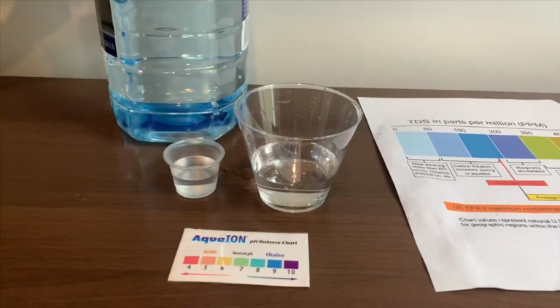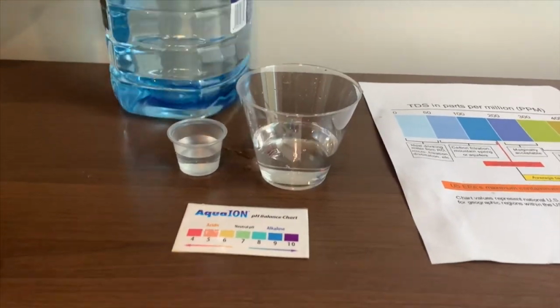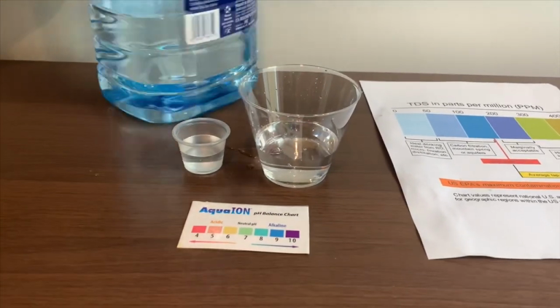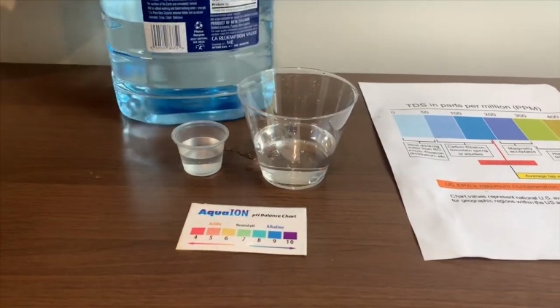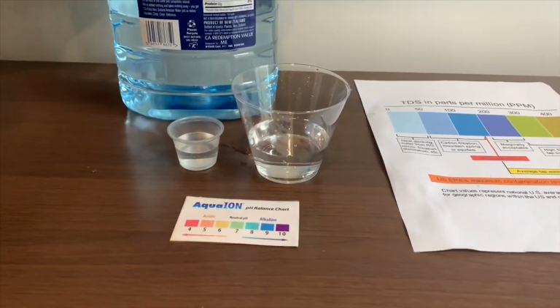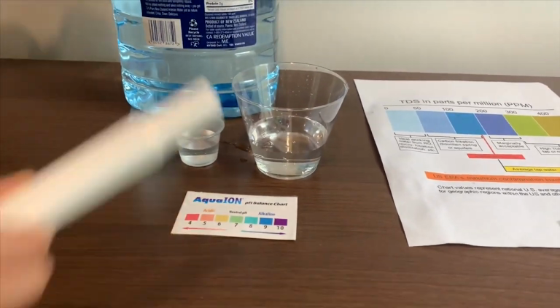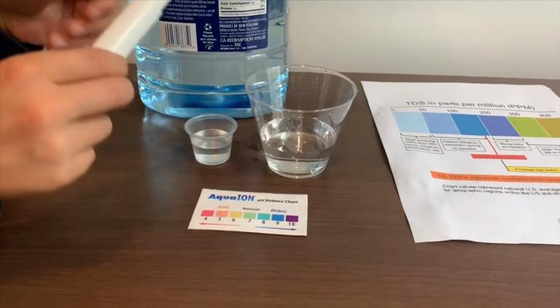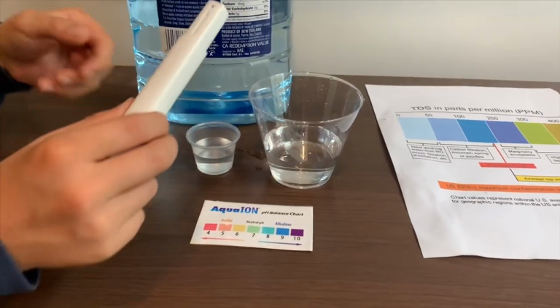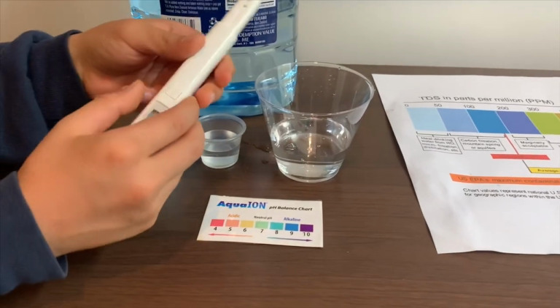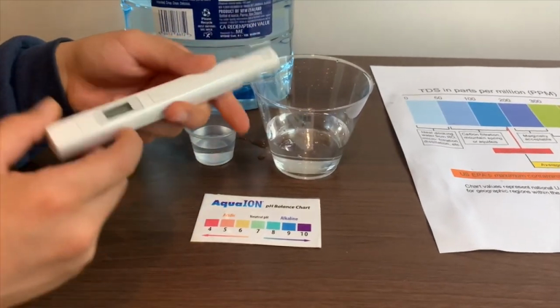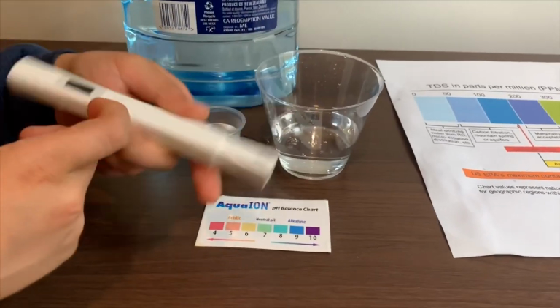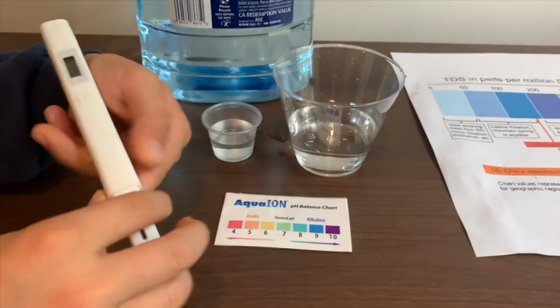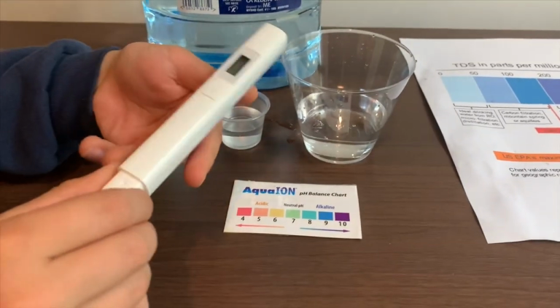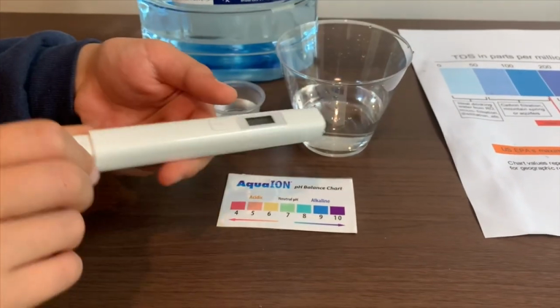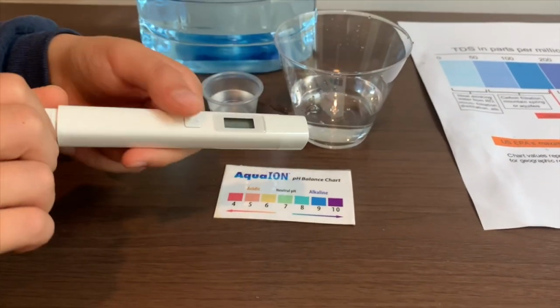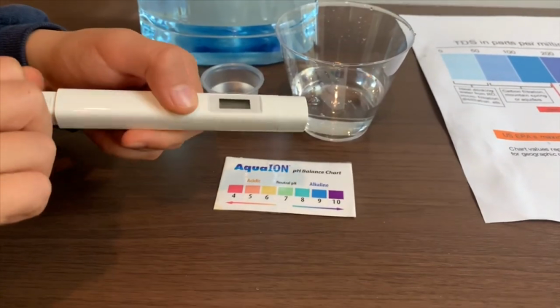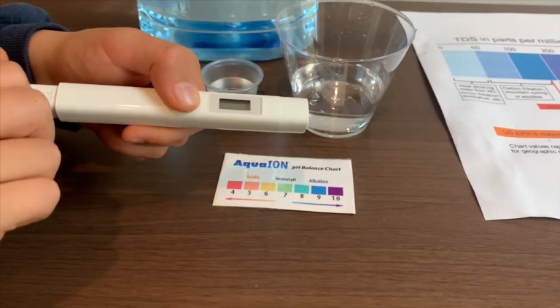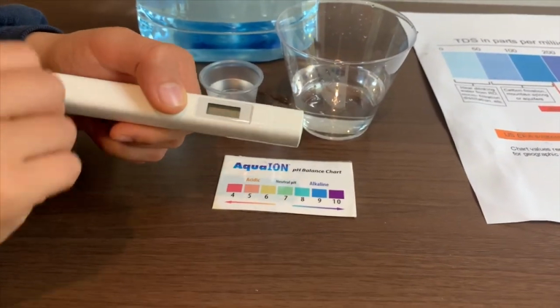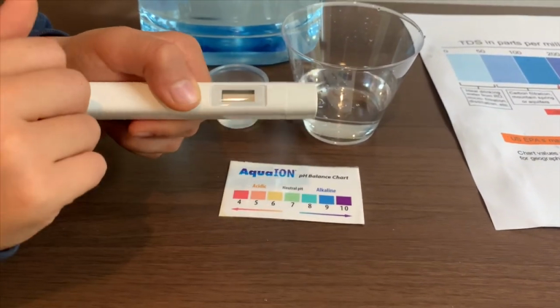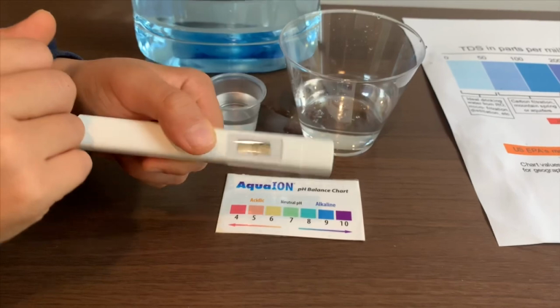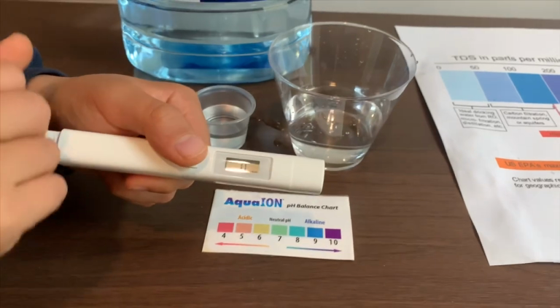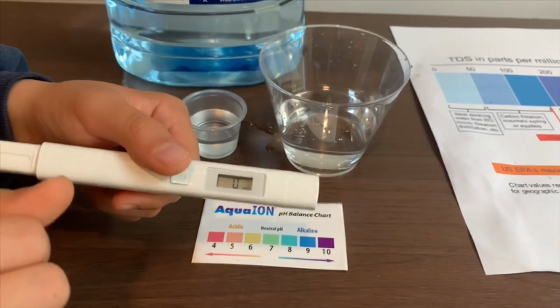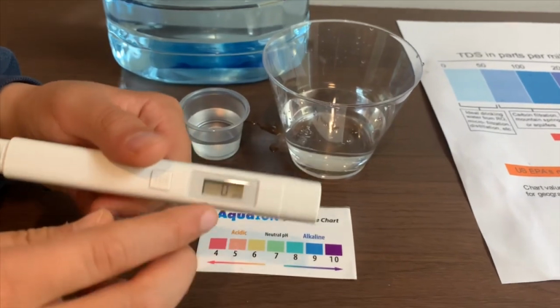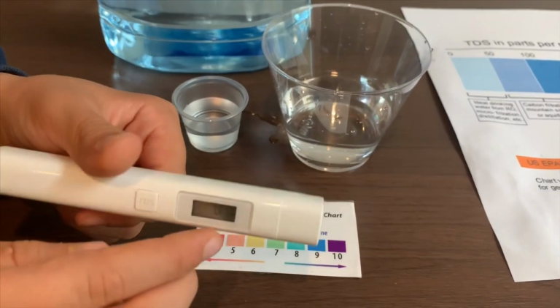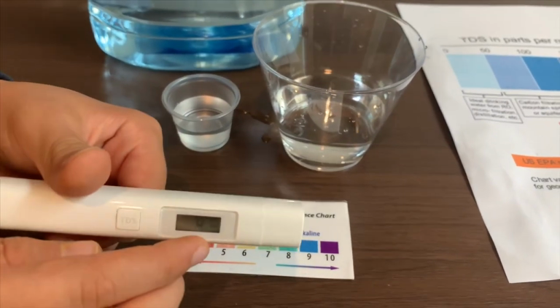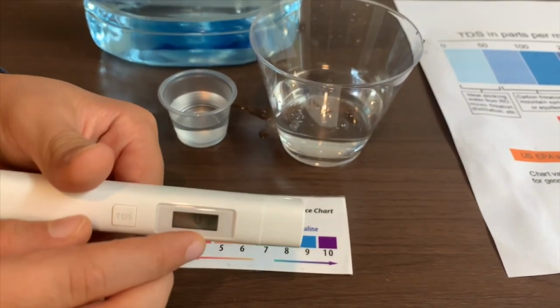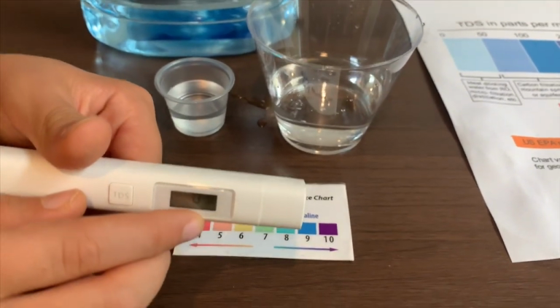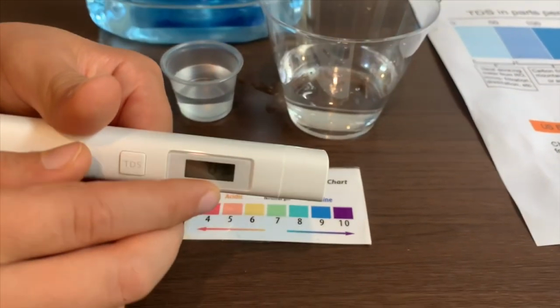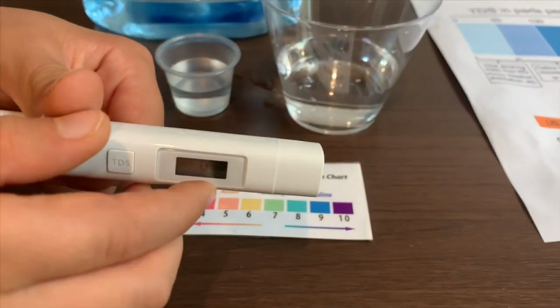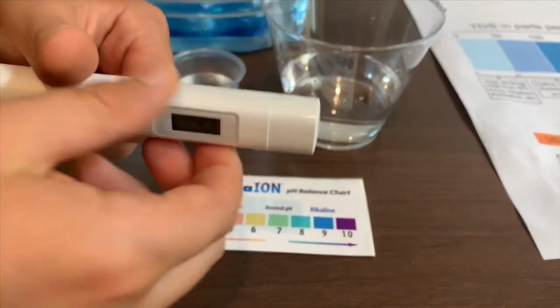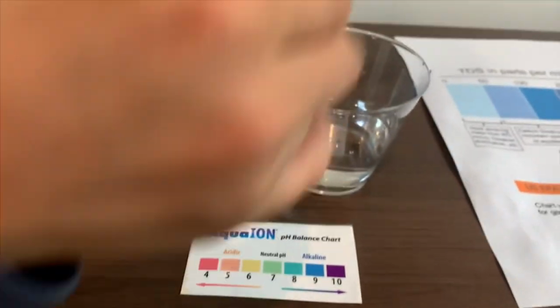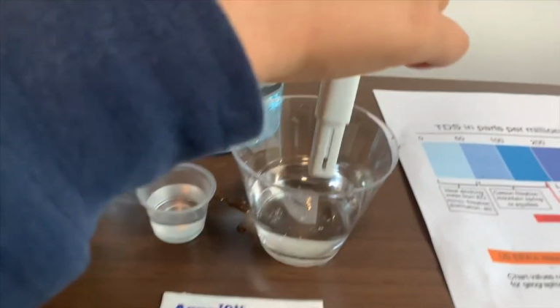First, we're going to test the TDS level. If you want to buy this TDS tester, check the link down below. Turn on the TDS tester, make sure it says zero, and put it in.